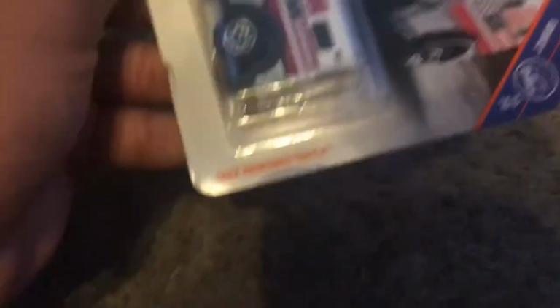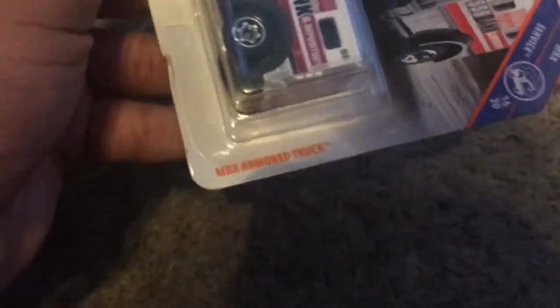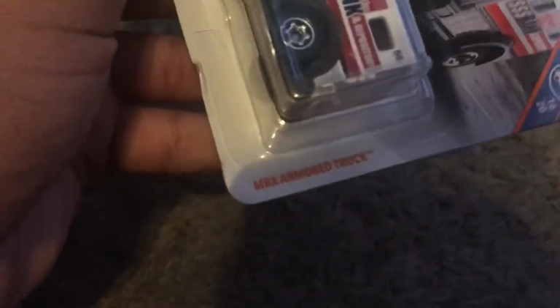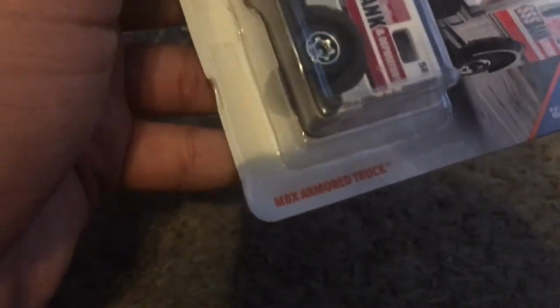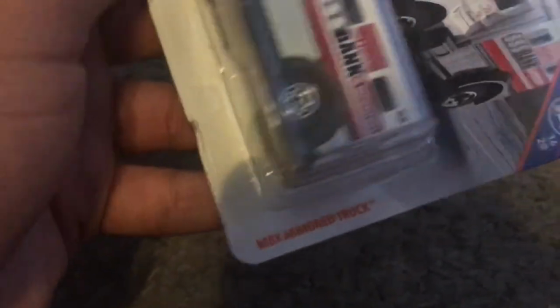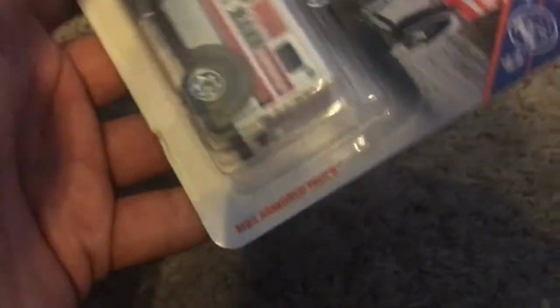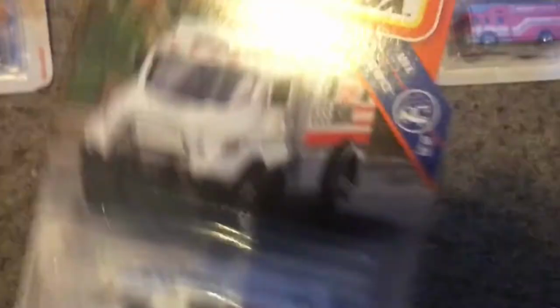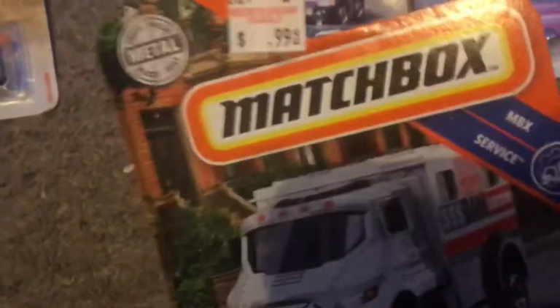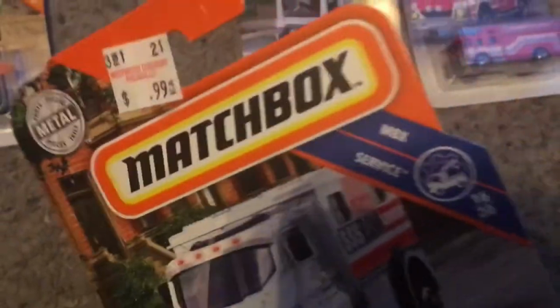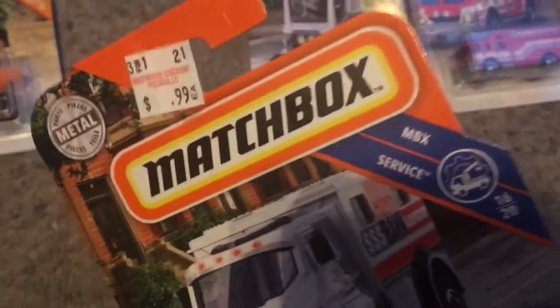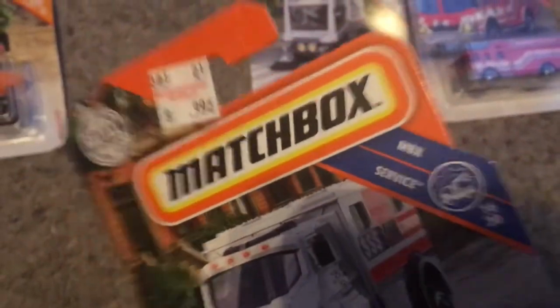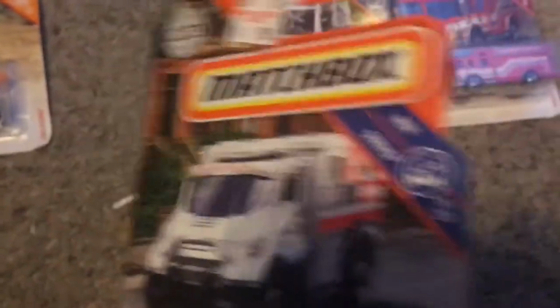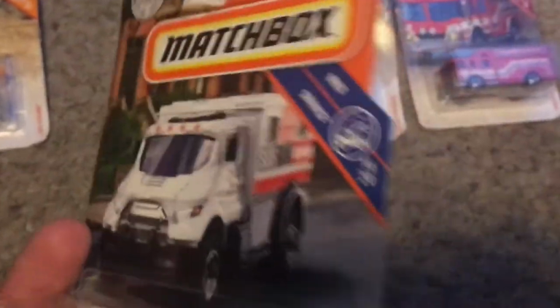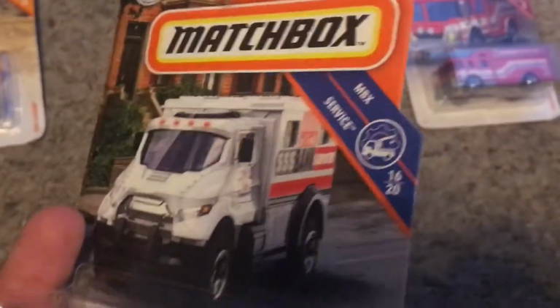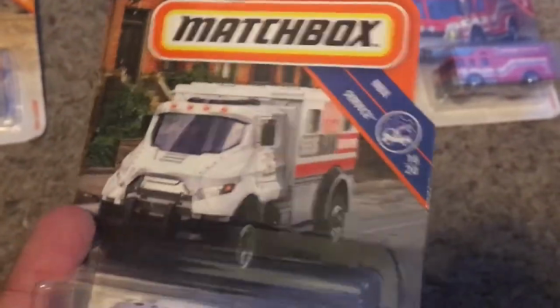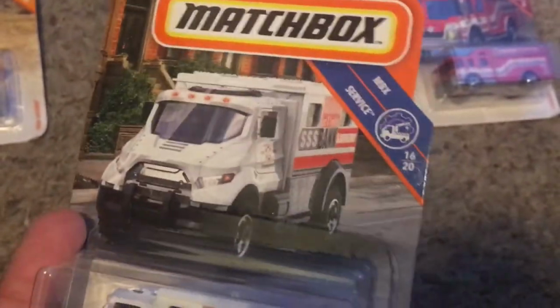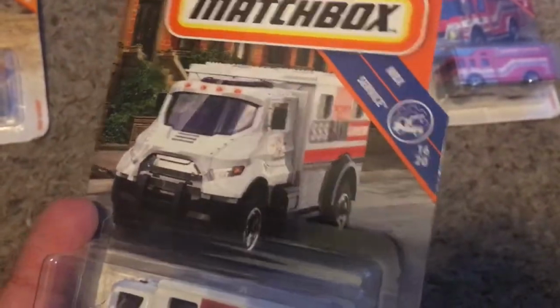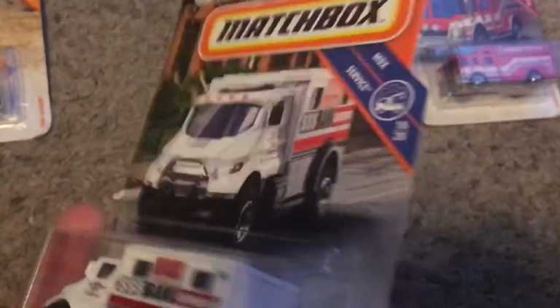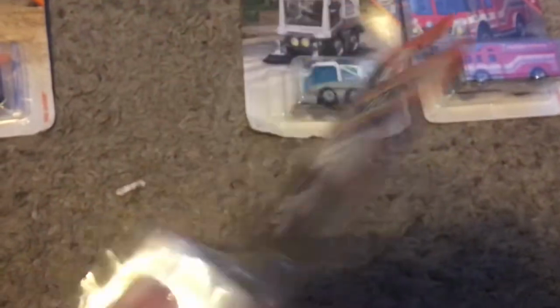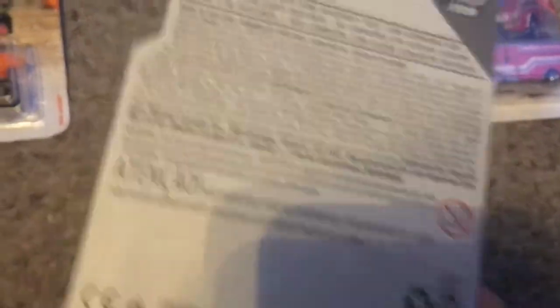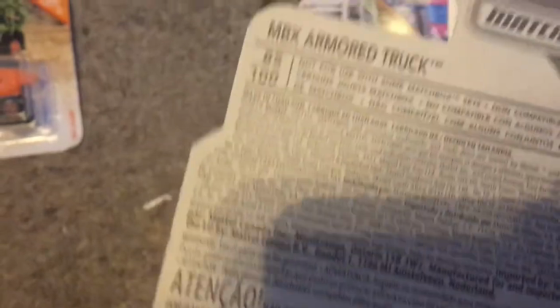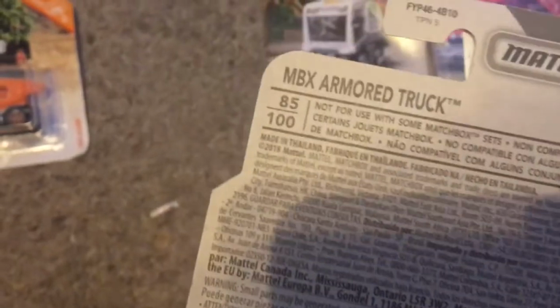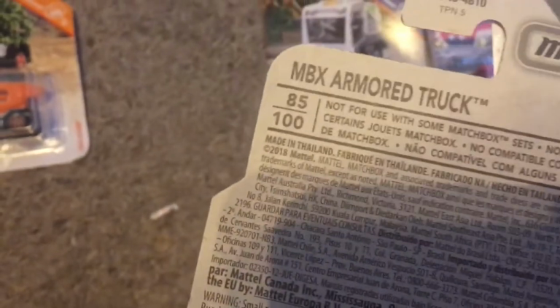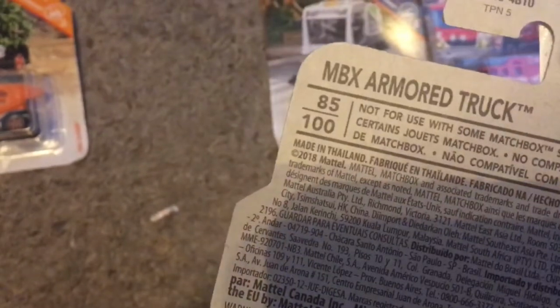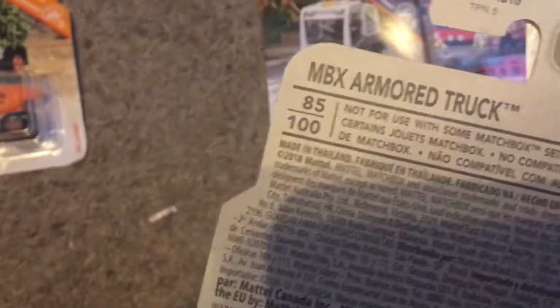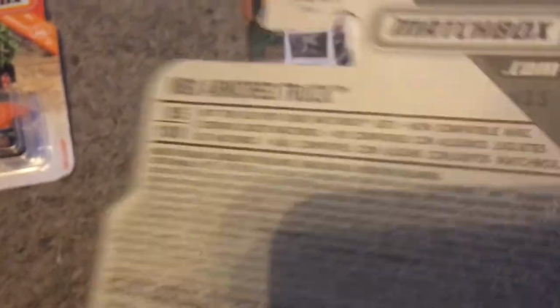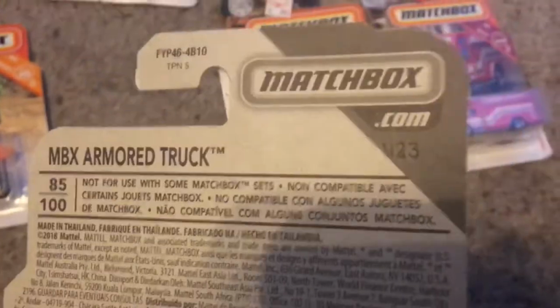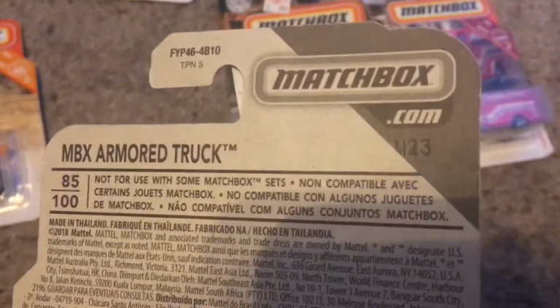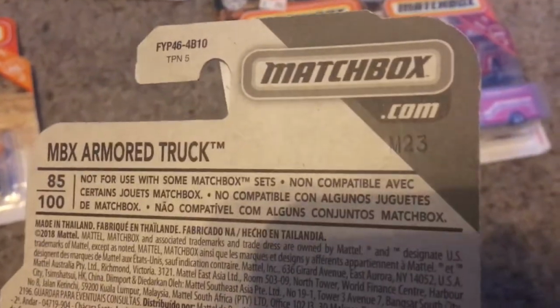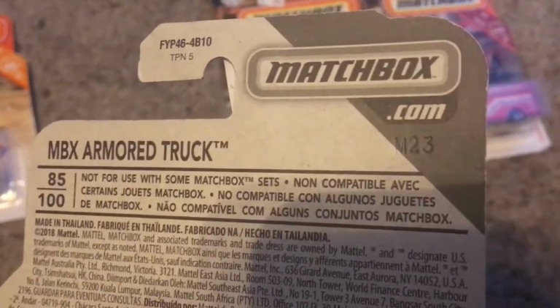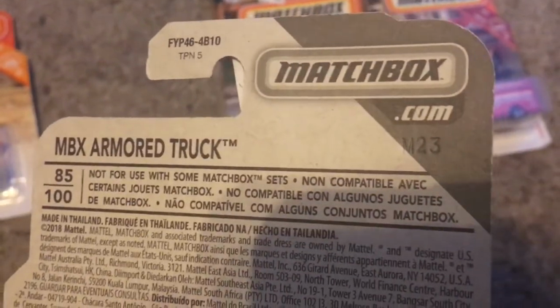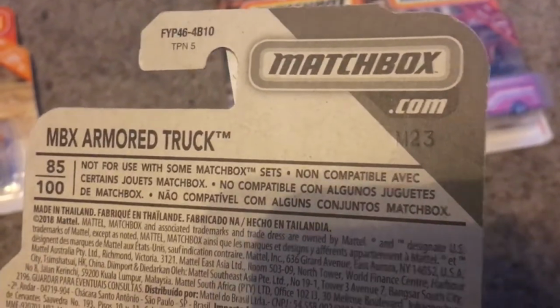We got the MBX Armored Truck. This is from MBX Service, but this is number 16 out of 20, and it's number 85 out of 100. I see a code right there: M23.